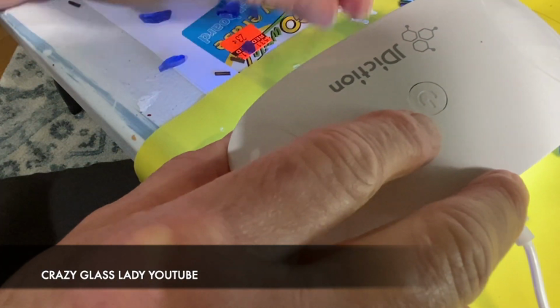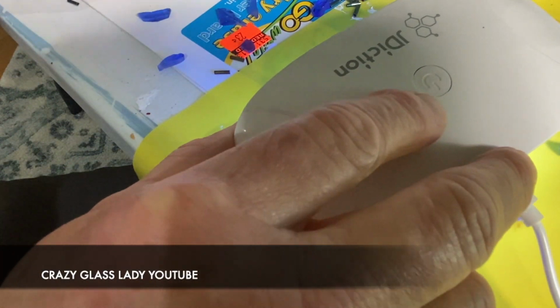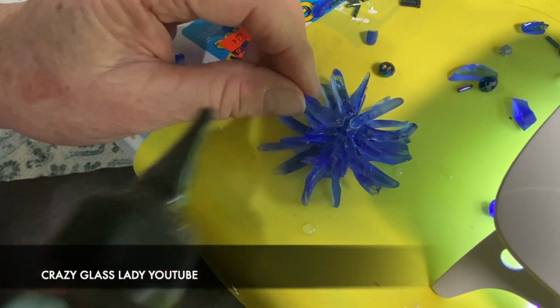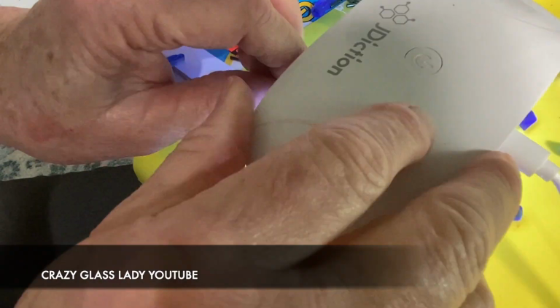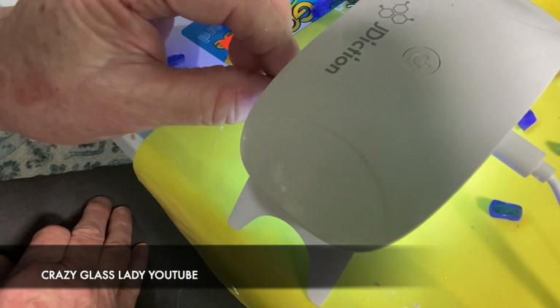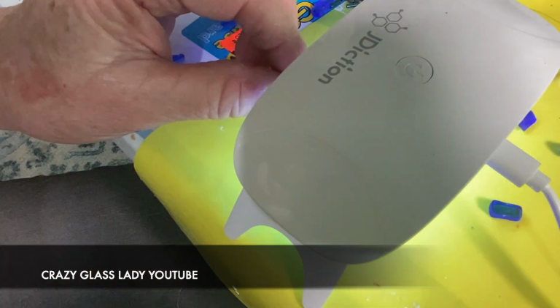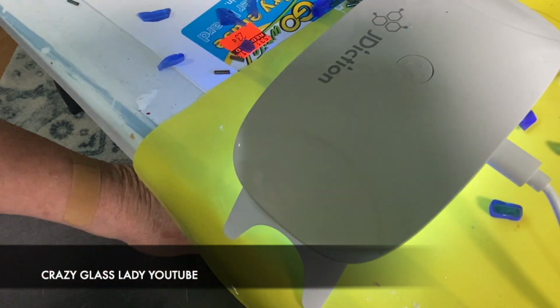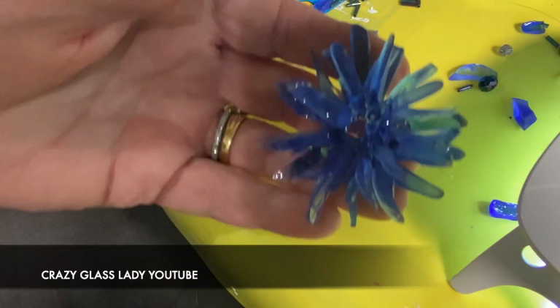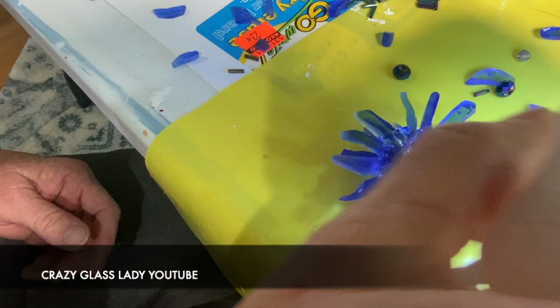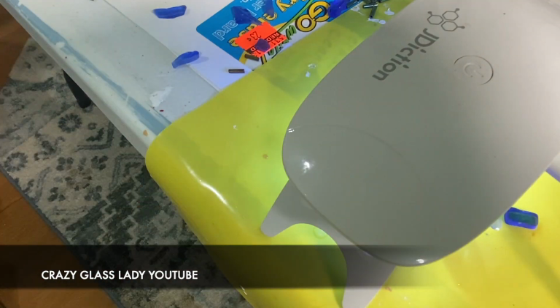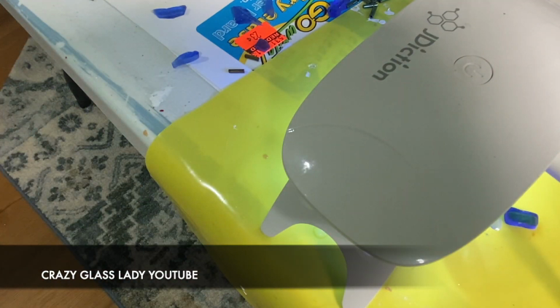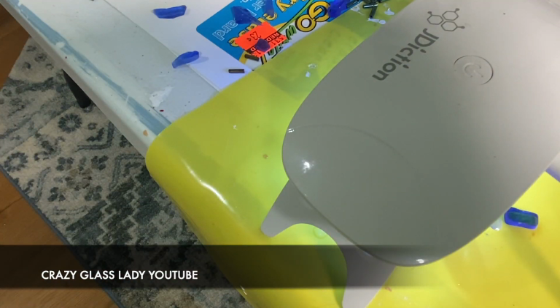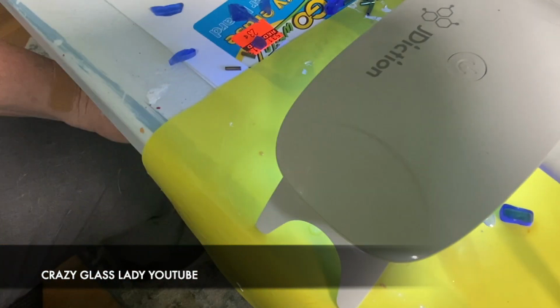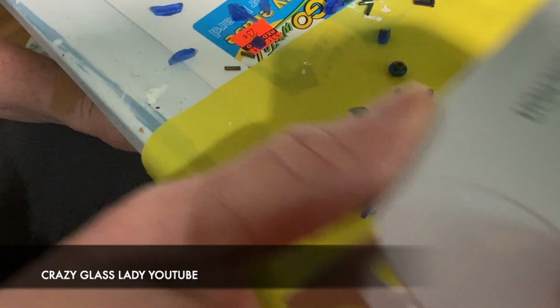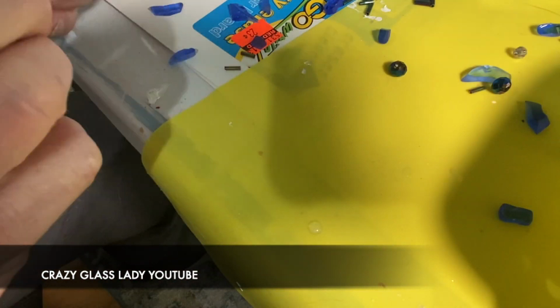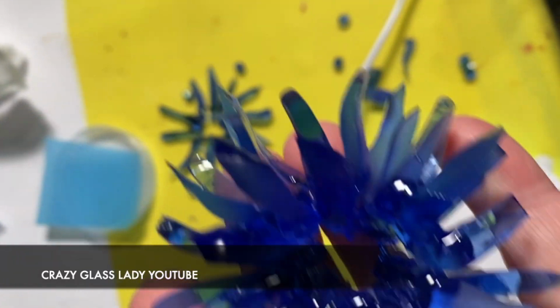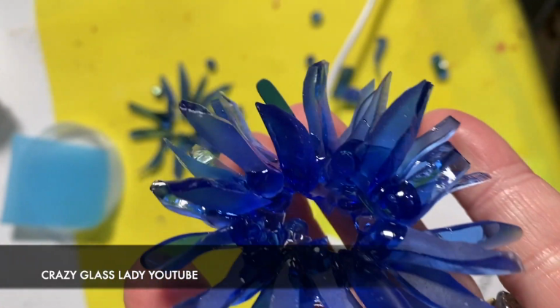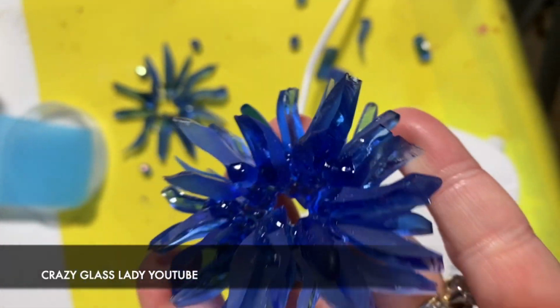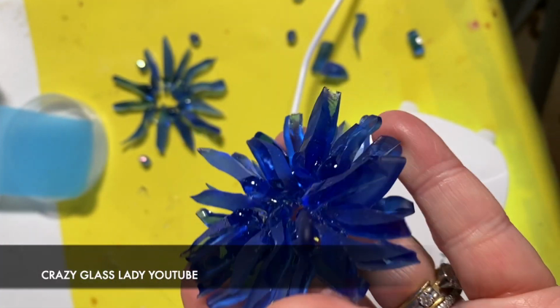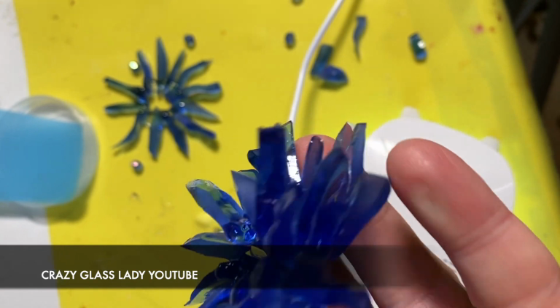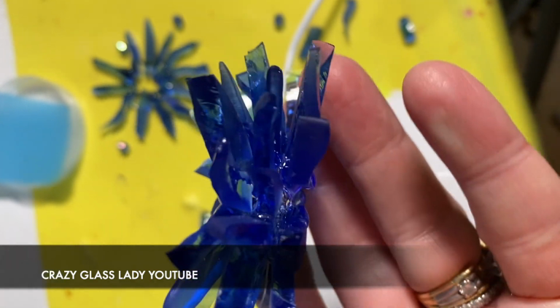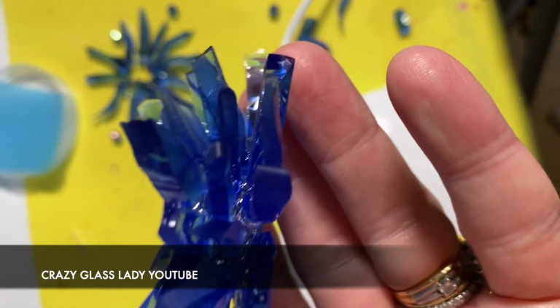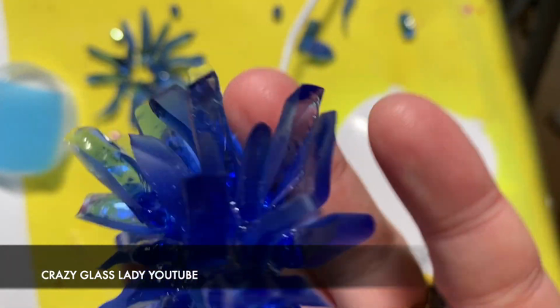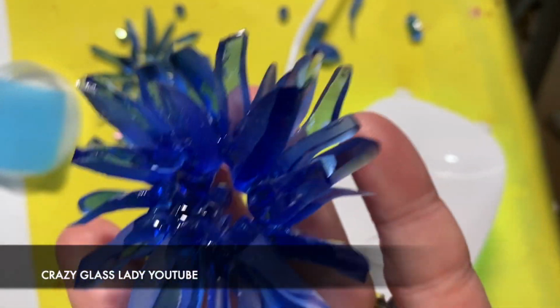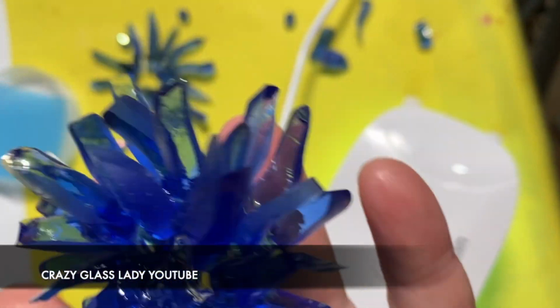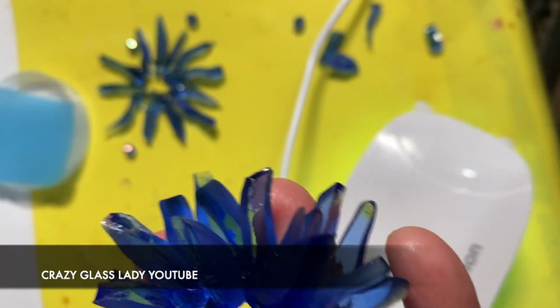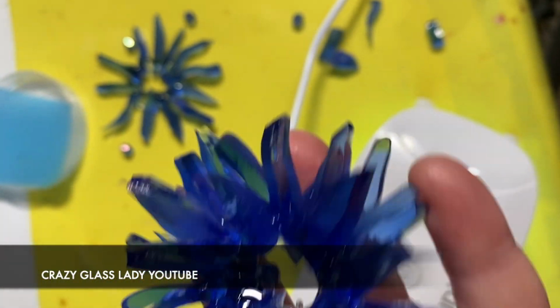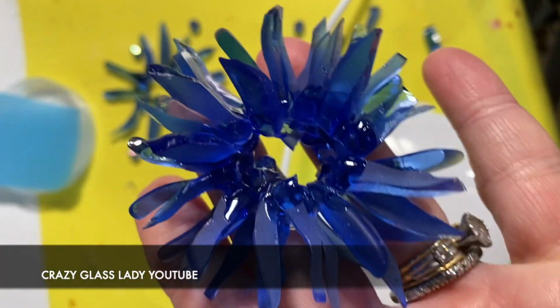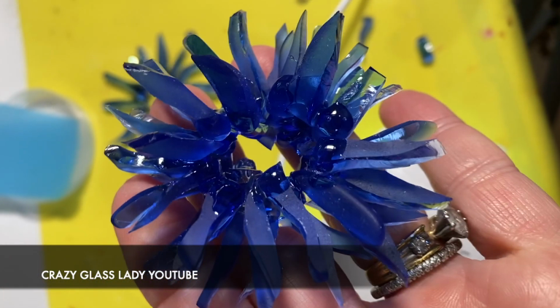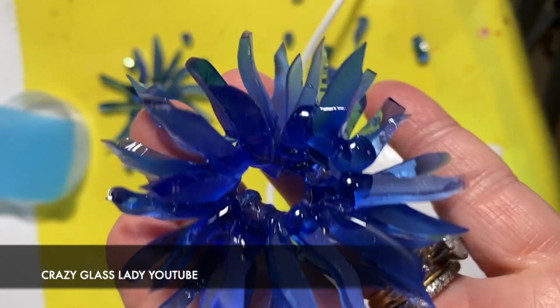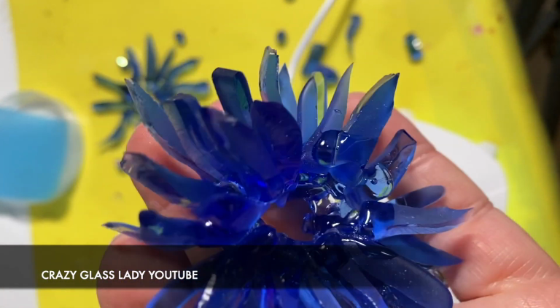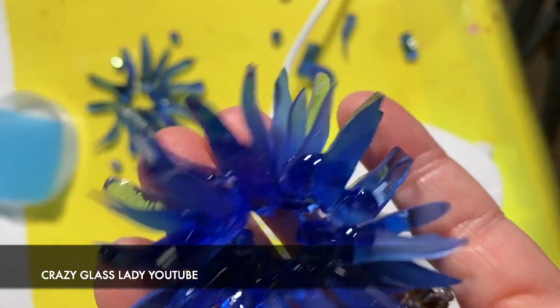I don't know if any of you have worked with UV resin before, but it's pretty easy to work with. This is what it looks like with all three layers — it looks really pretty.